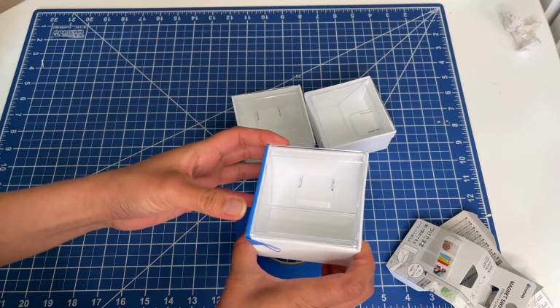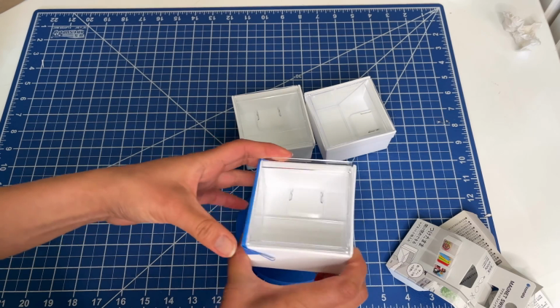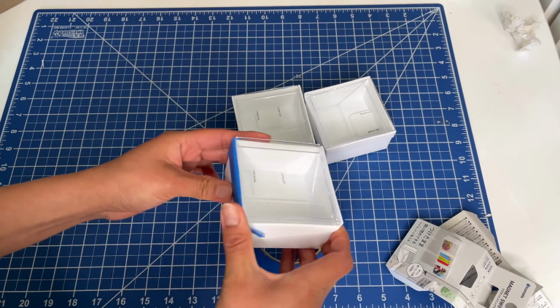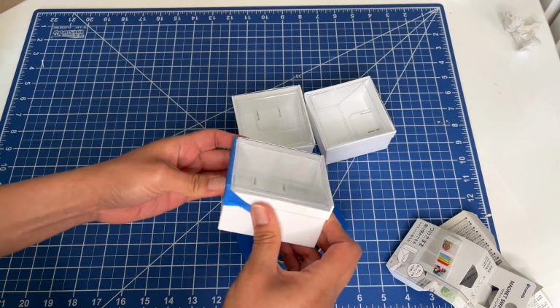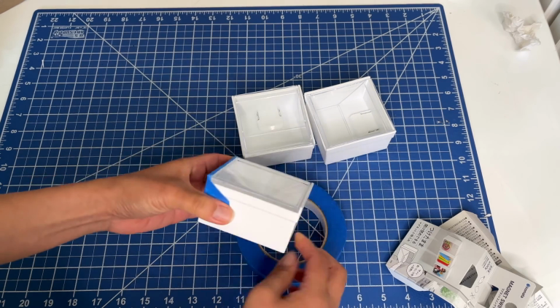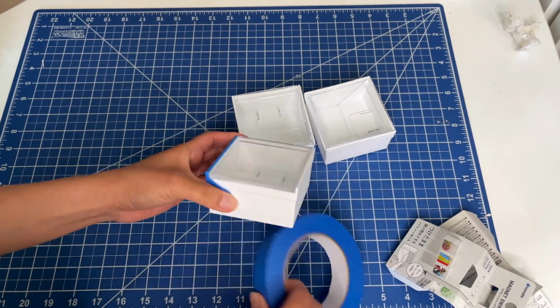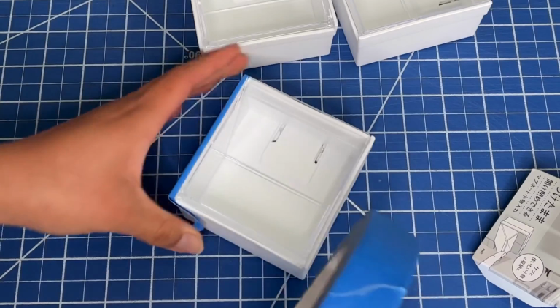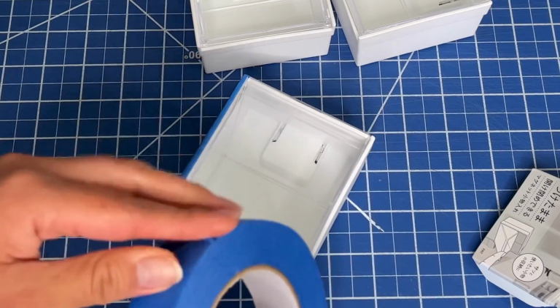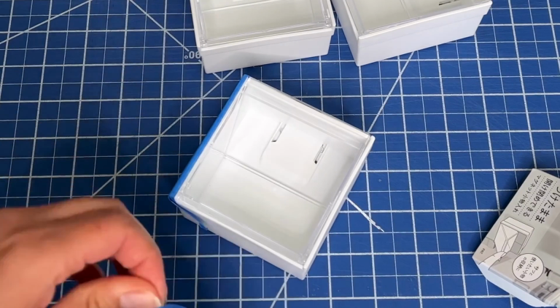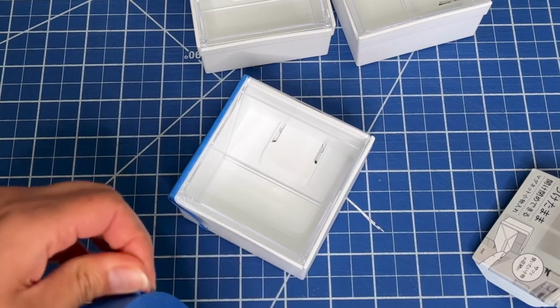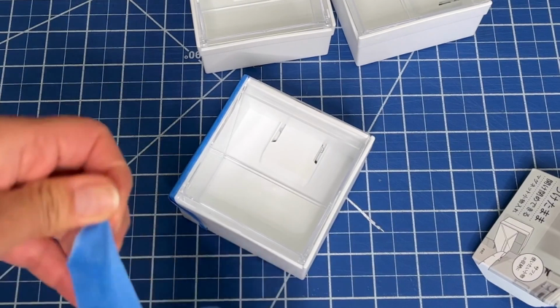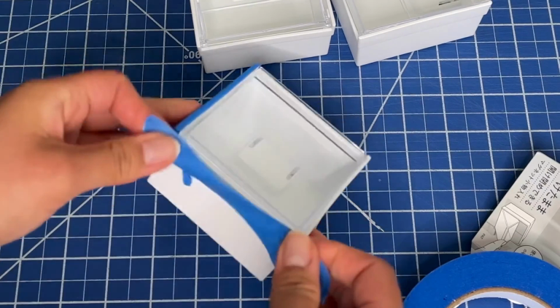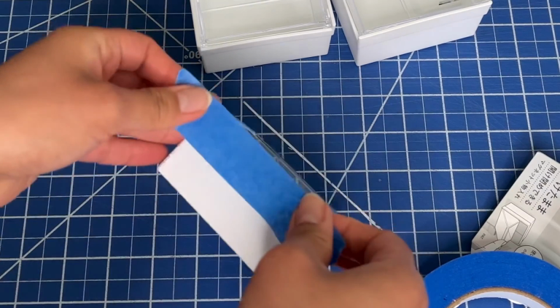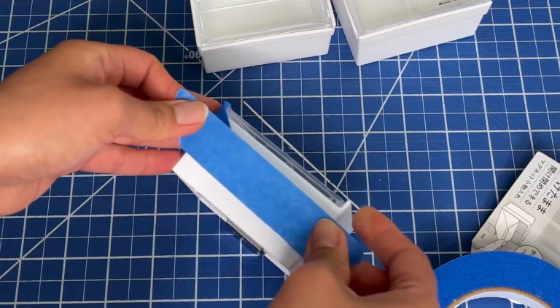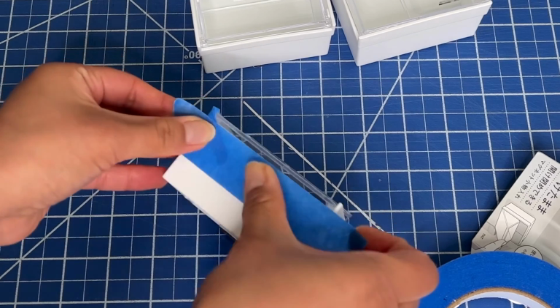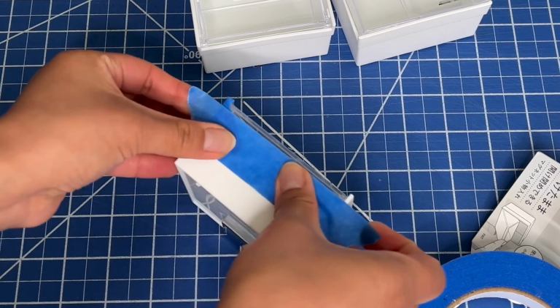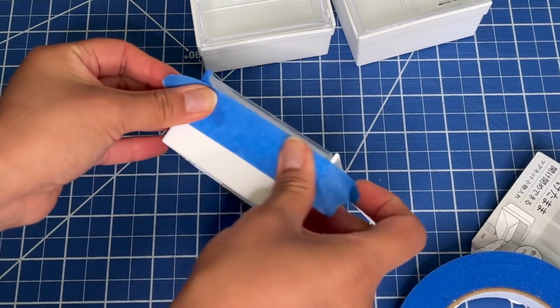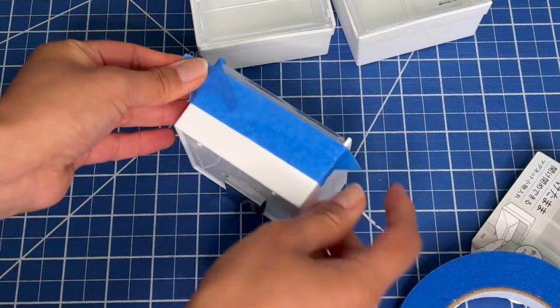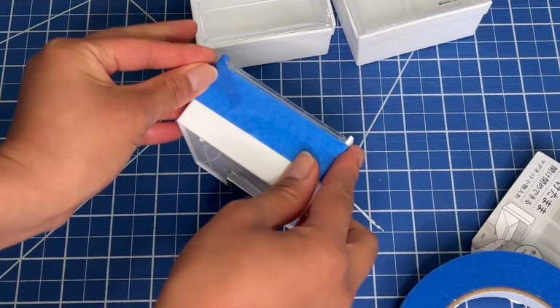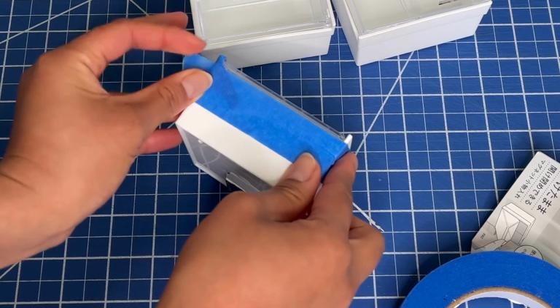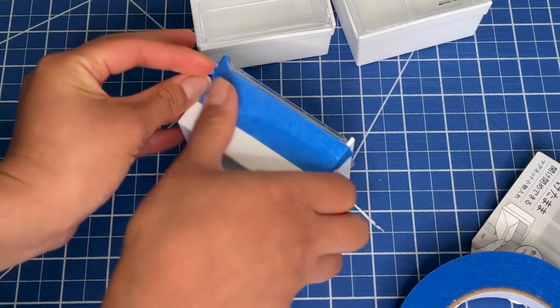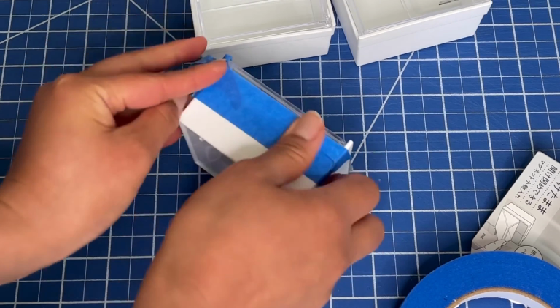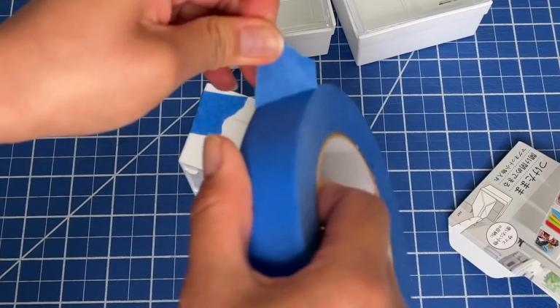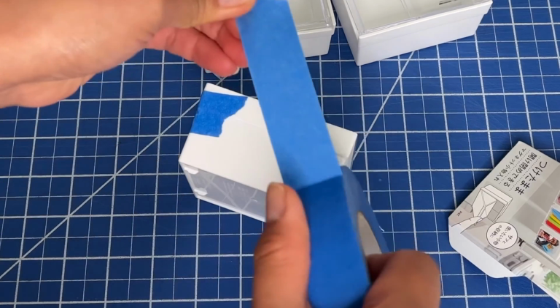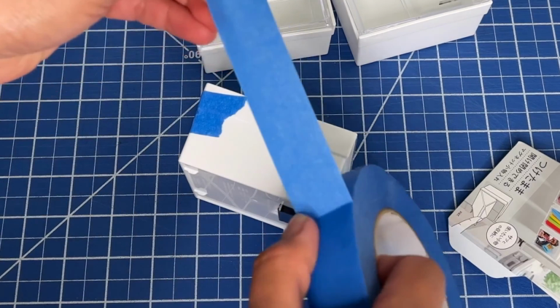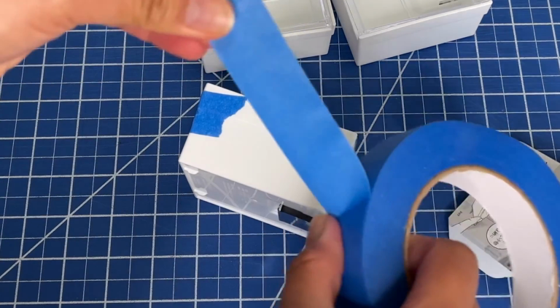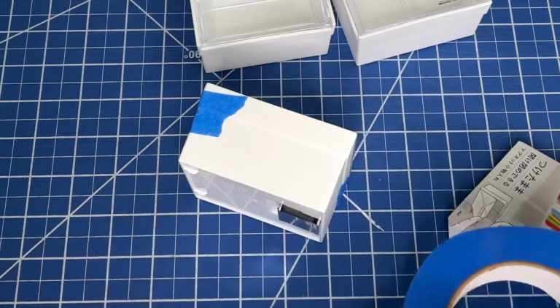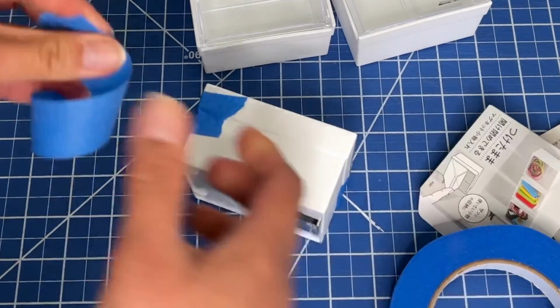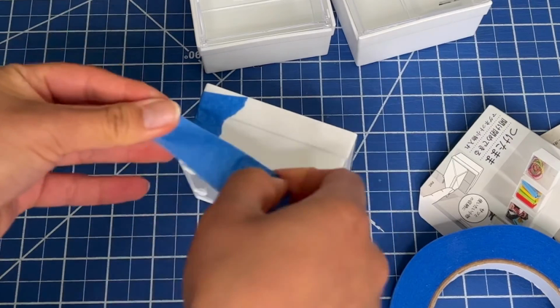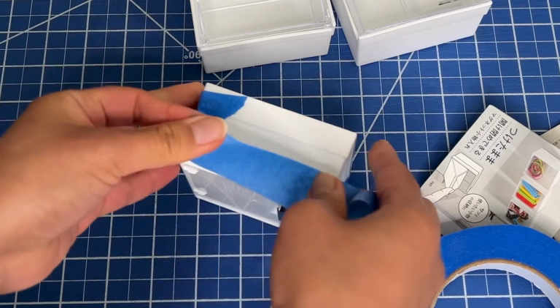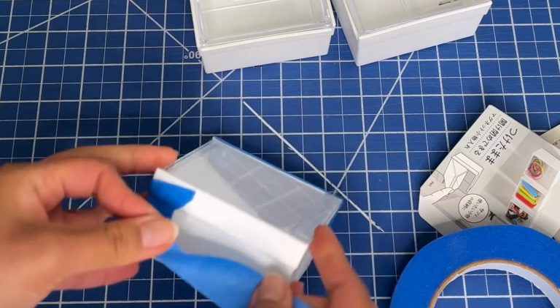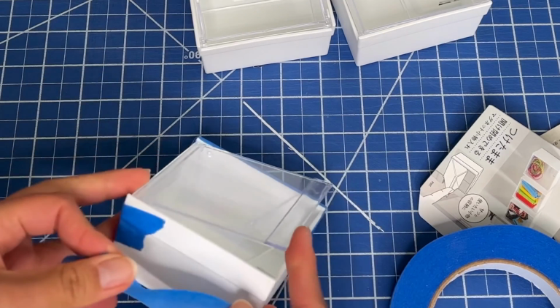That's because we want to print edge to edge. It's practically impossible to print the exact coverage, so that's why we print a little extra, which will spray onto the tape that's protecting those sides, and then we can peel it off when it's all done.